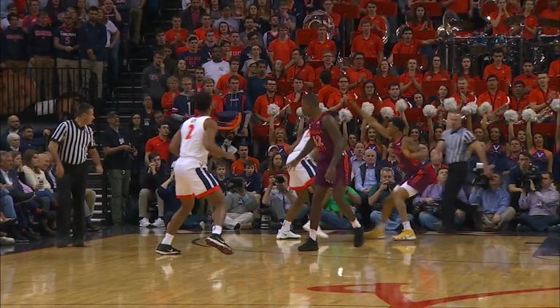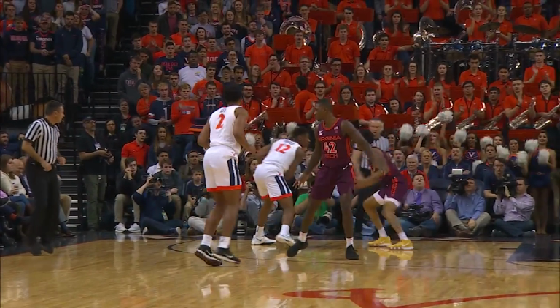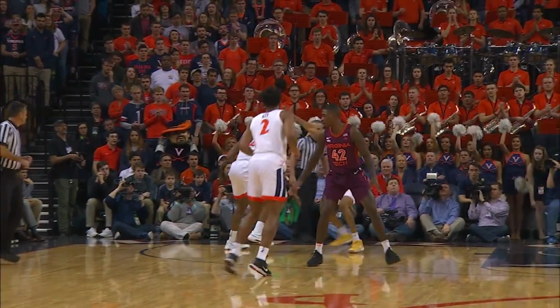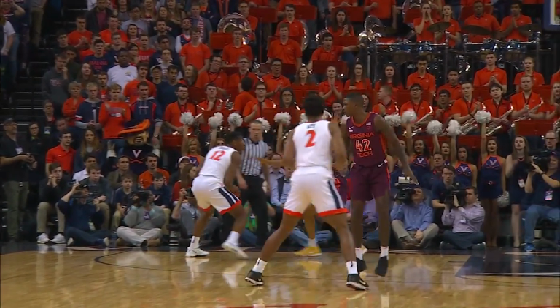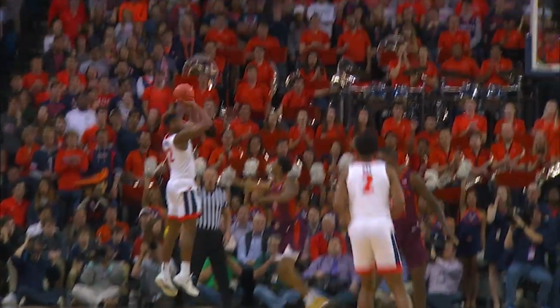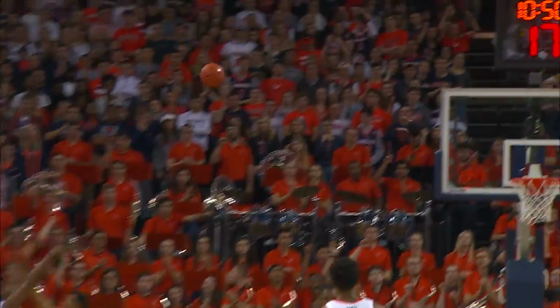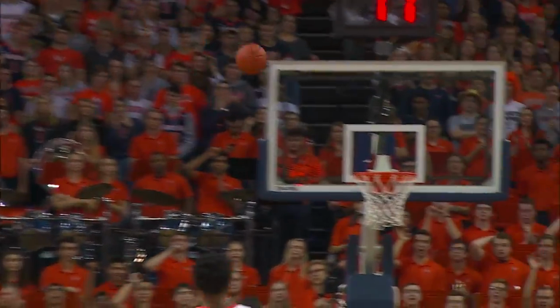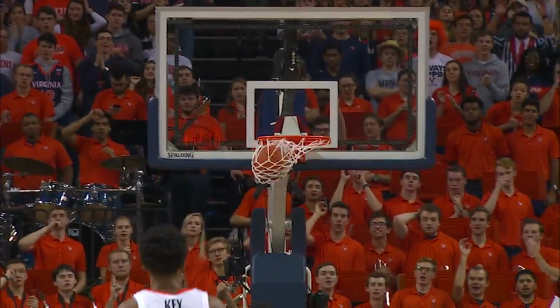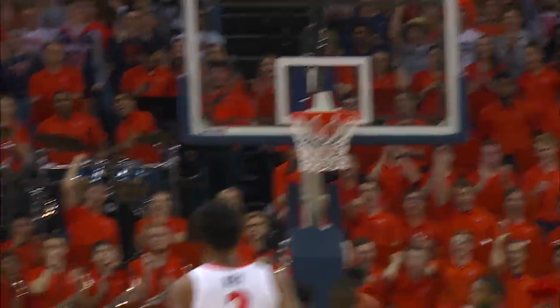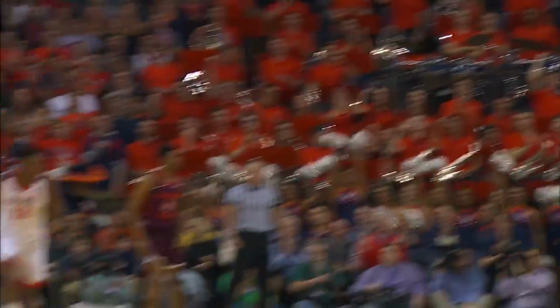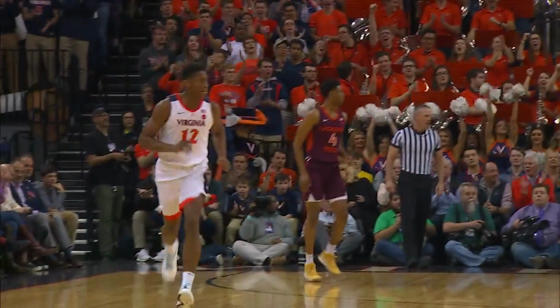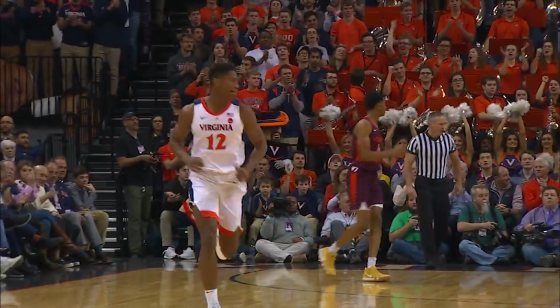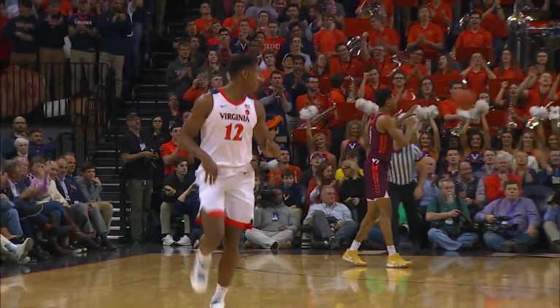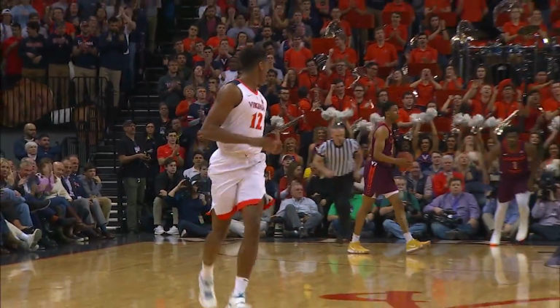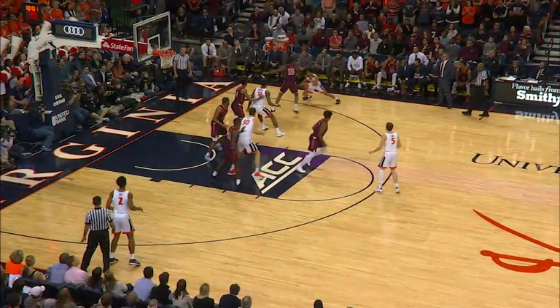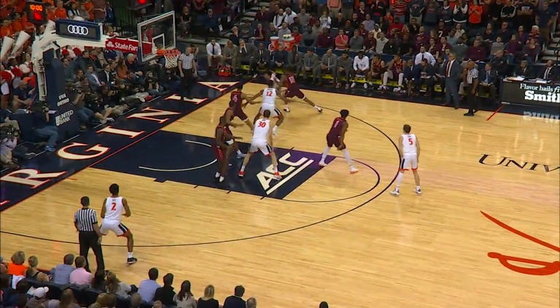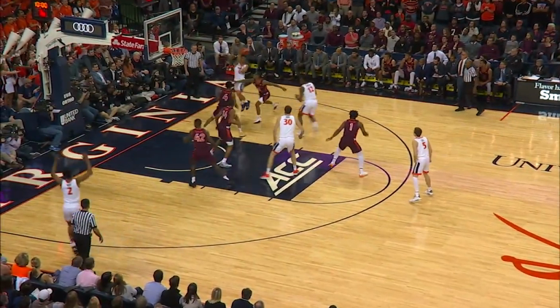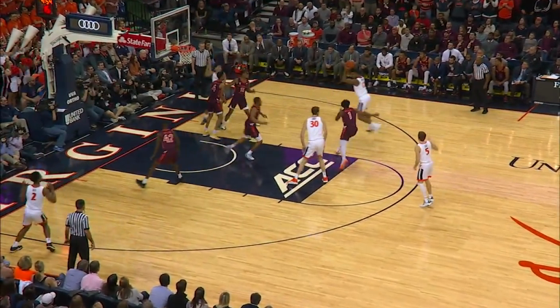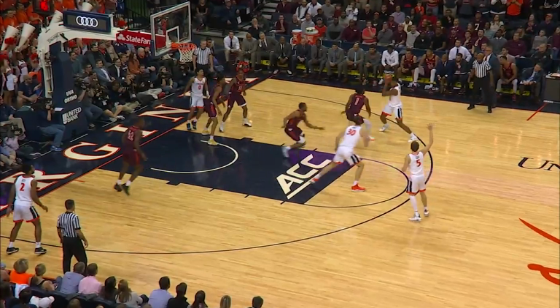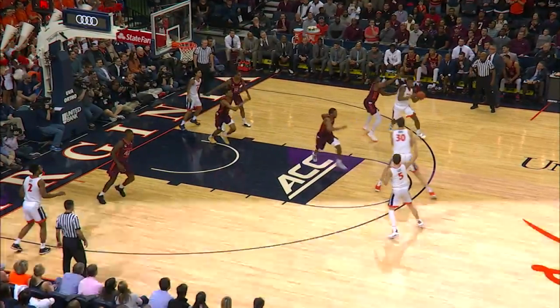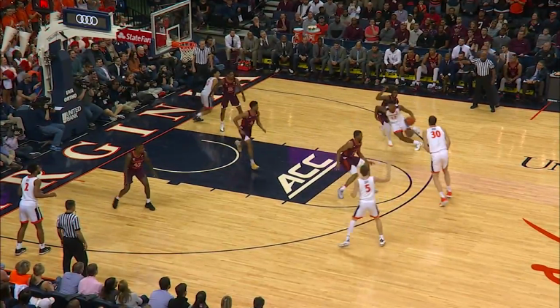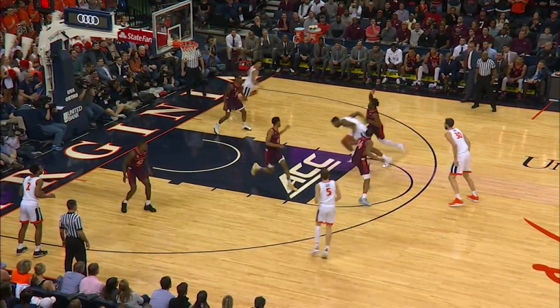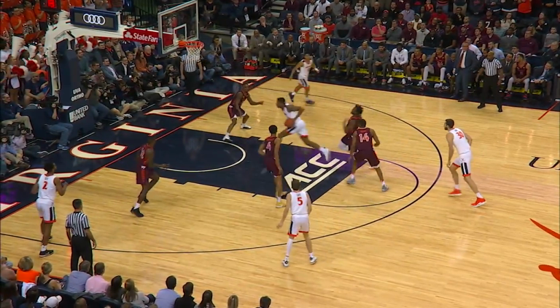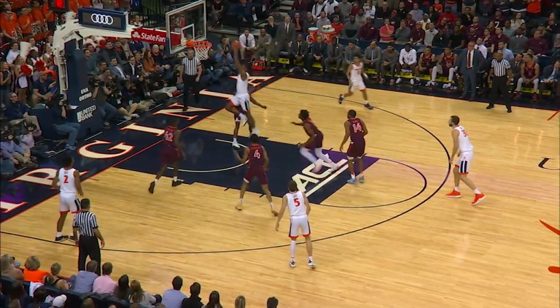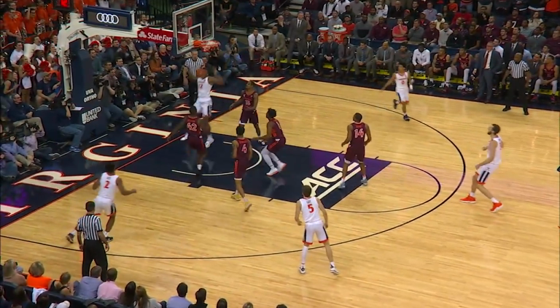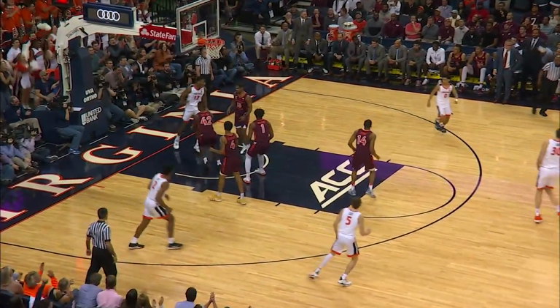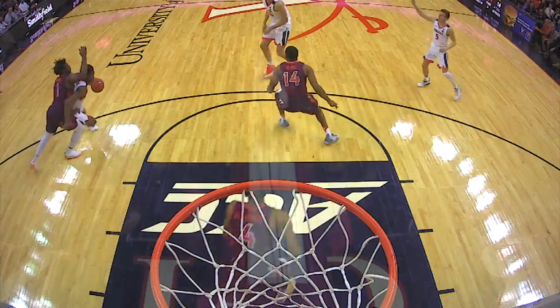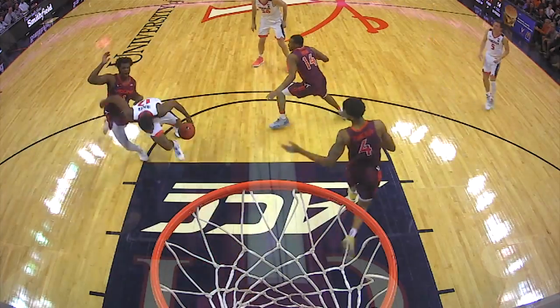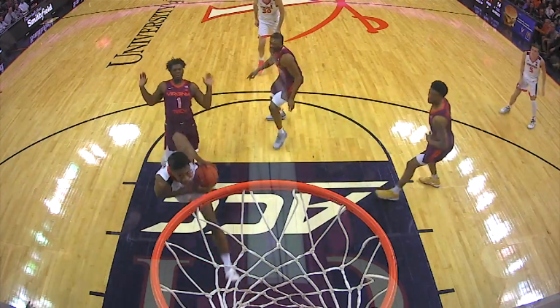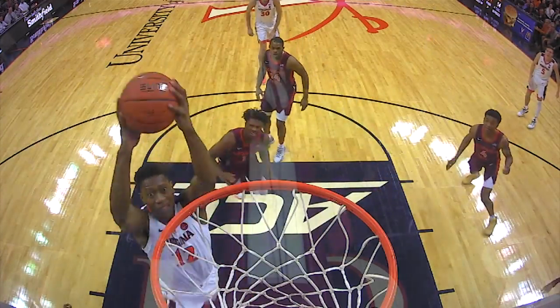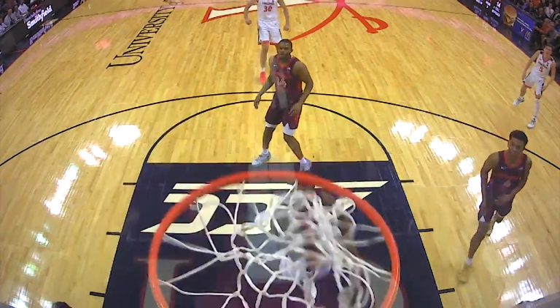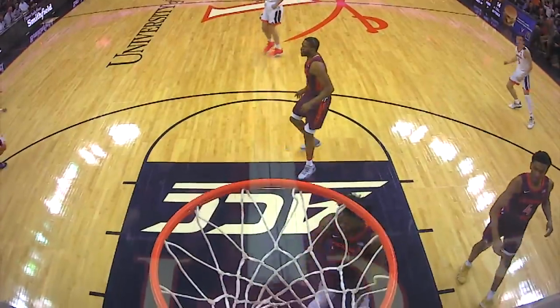Here's Hunter on the left baseline with a jab step. He hoists up the jumper and connects from 14 feet away. Here's Kihei Clark with a nice jitterbug move as he works it past Hill, now kicks it out to Hunter, who gets past his man and soars to the rim for the easy two-hand dunk.